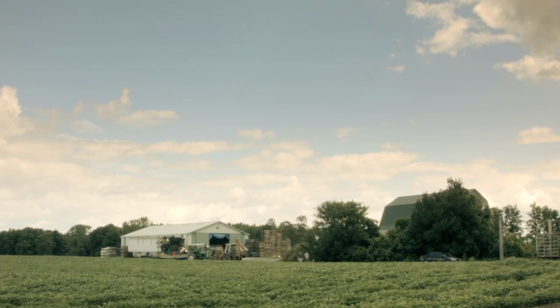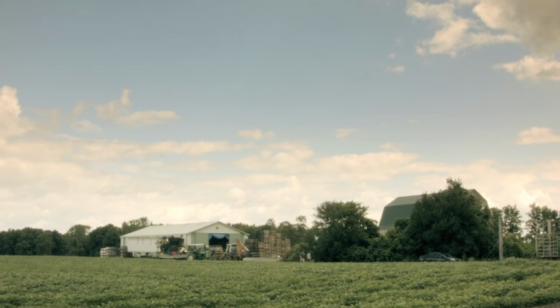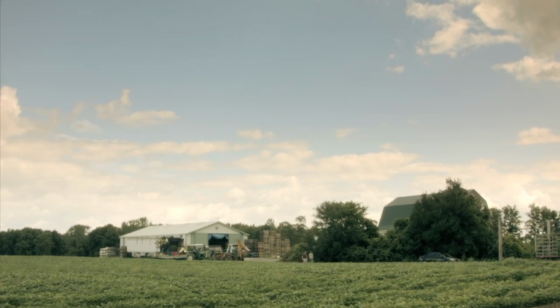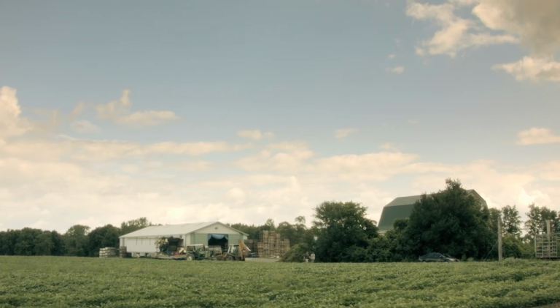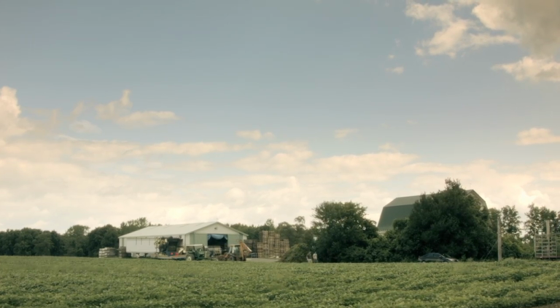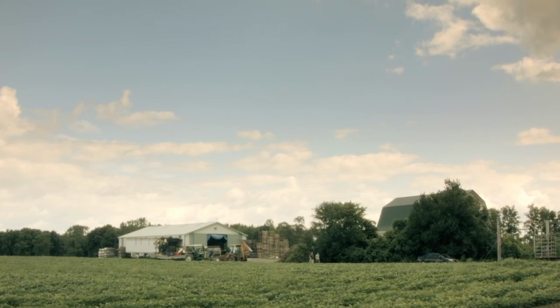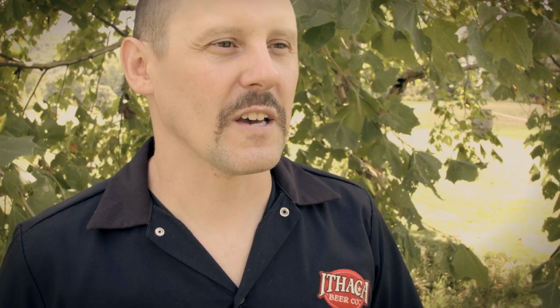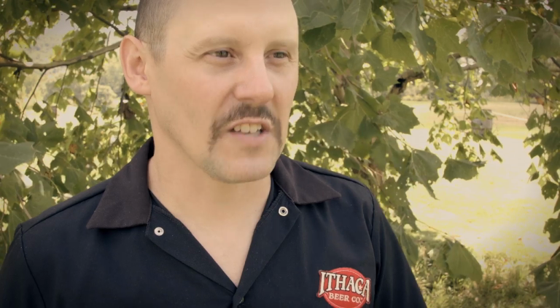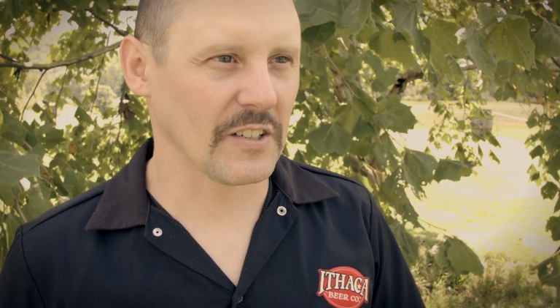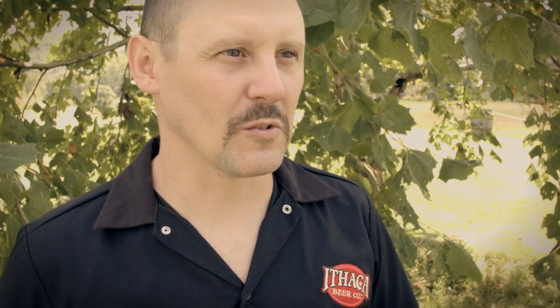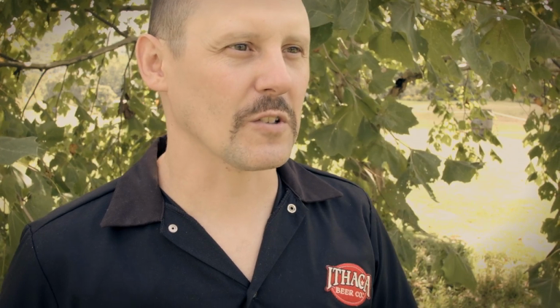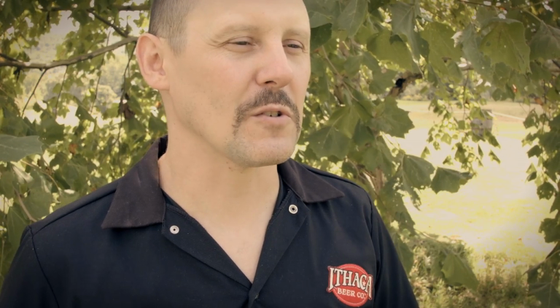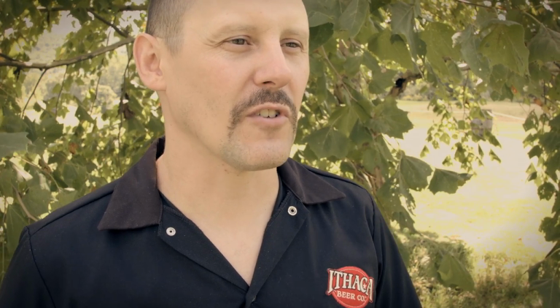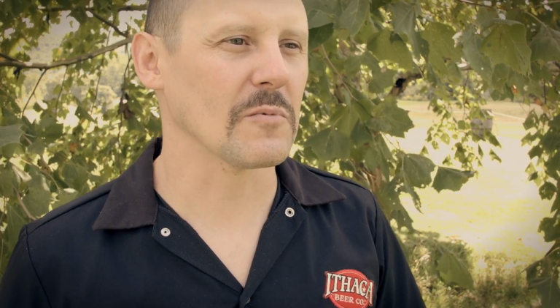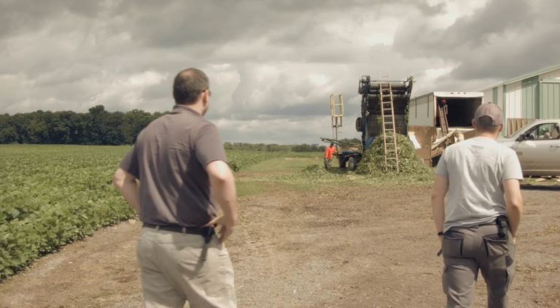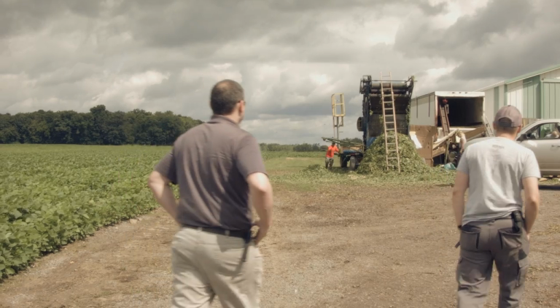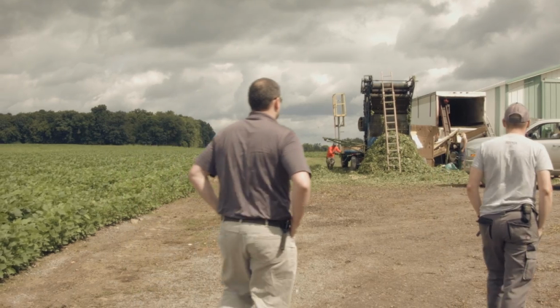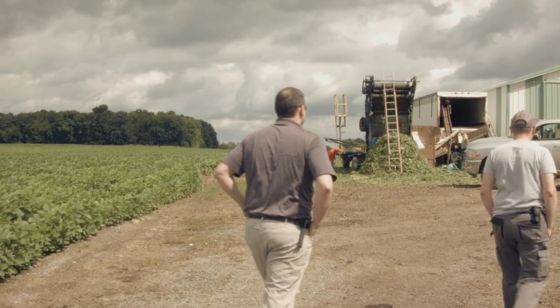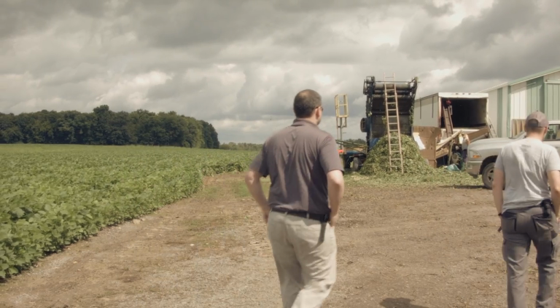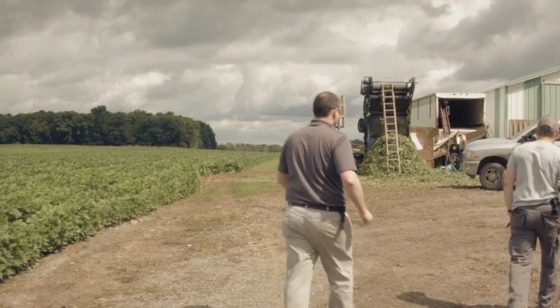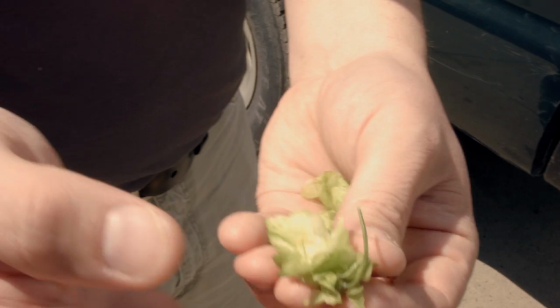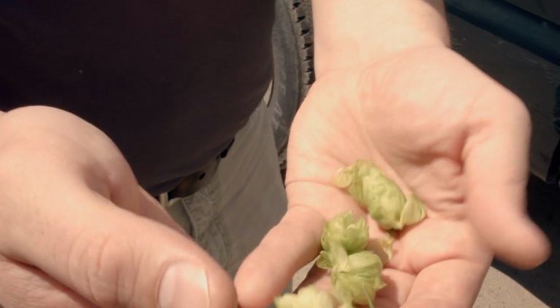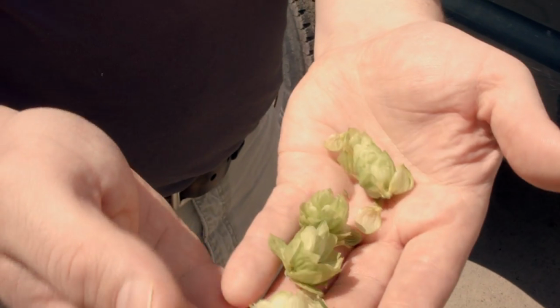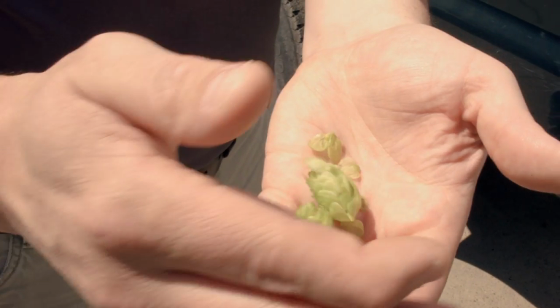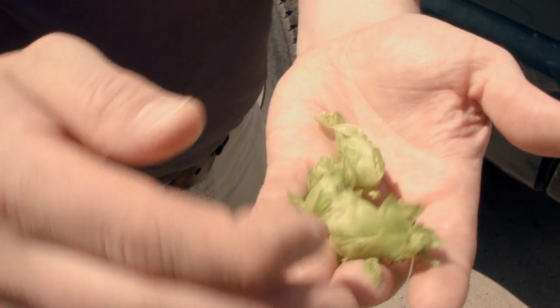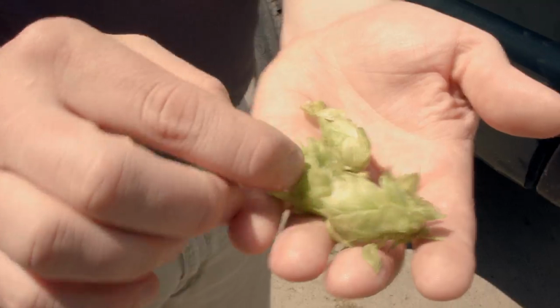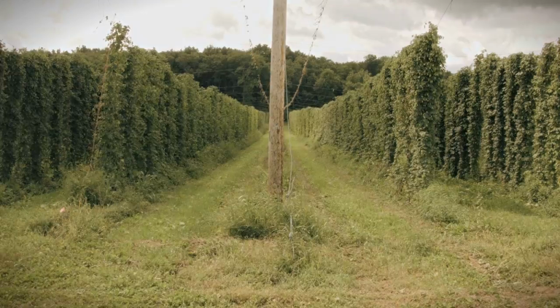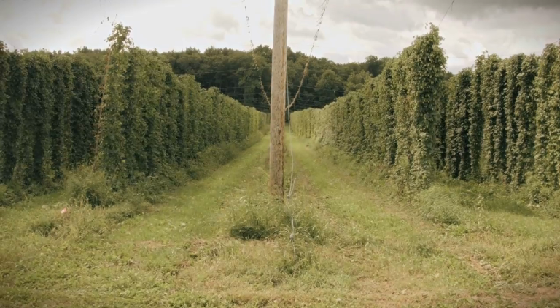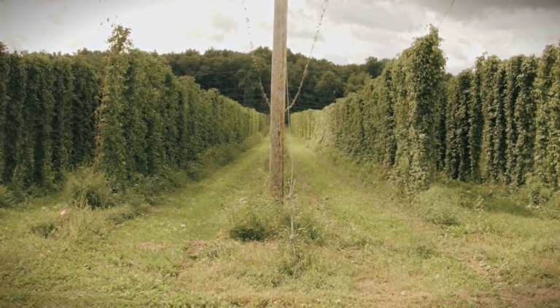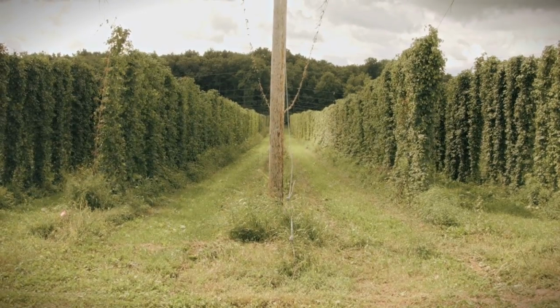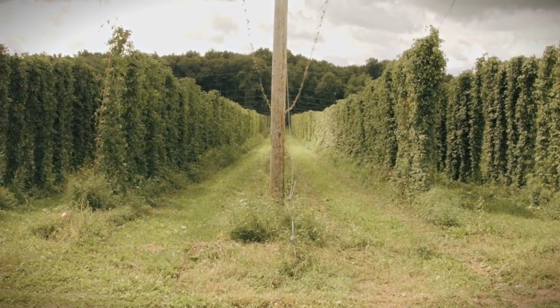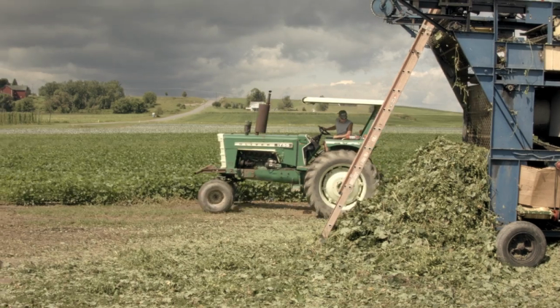Every year when the hops are ready to be picked, we head to Seneca Castle in New York to Peterson Farms to pick up a selection of freshly picked hops to use in our outdoor ale.